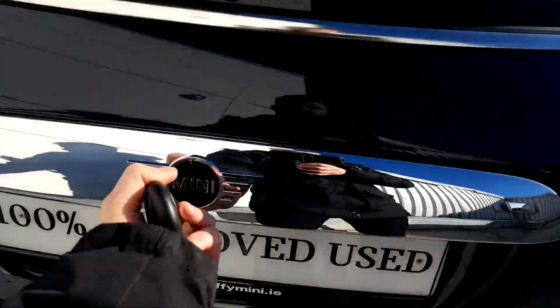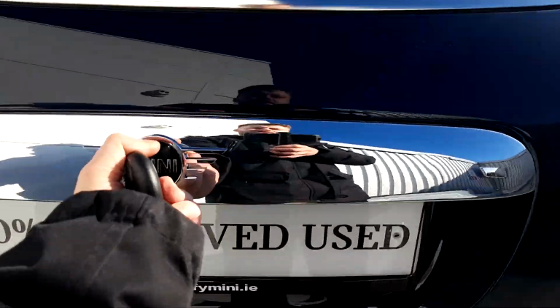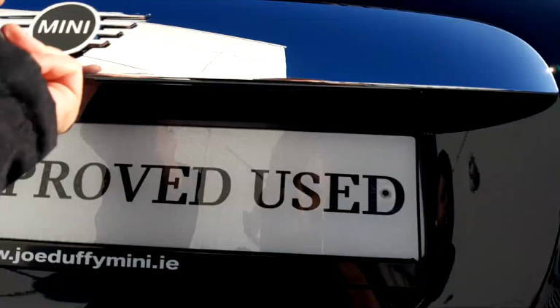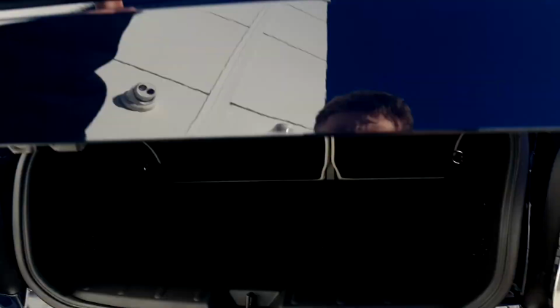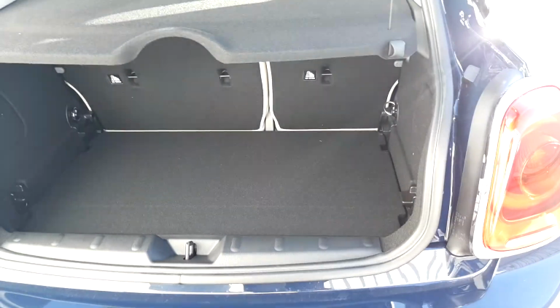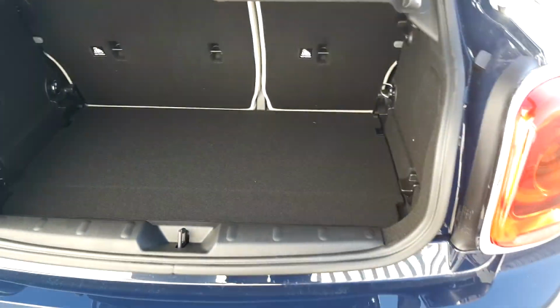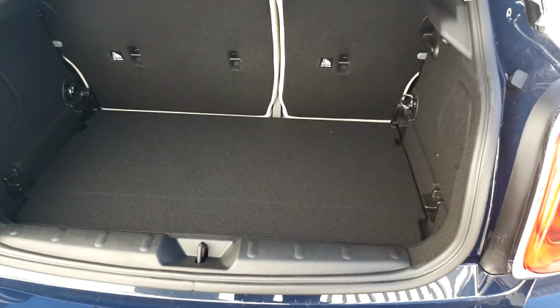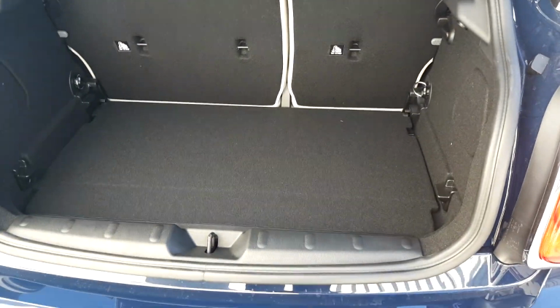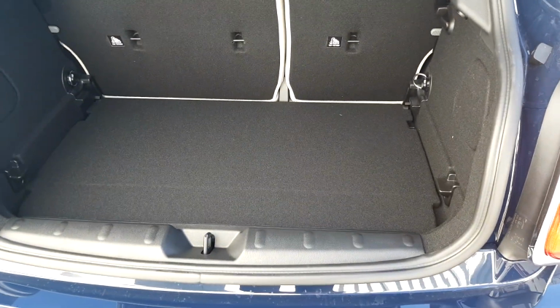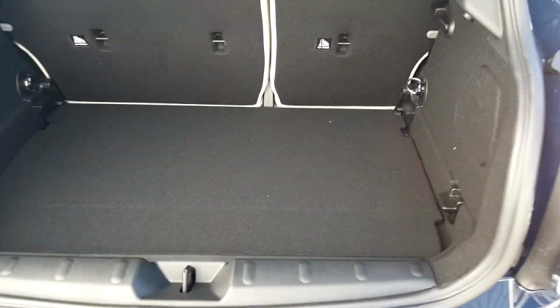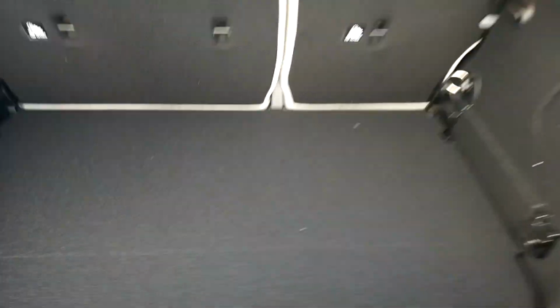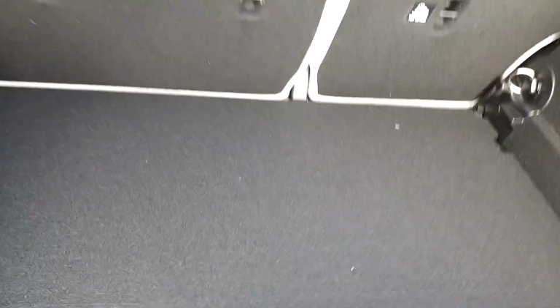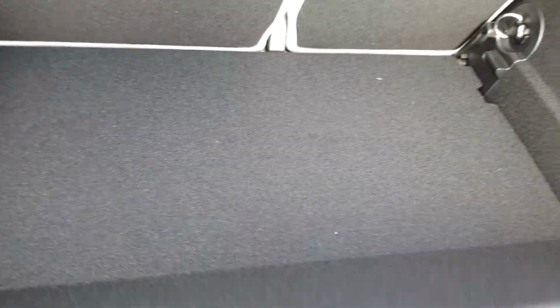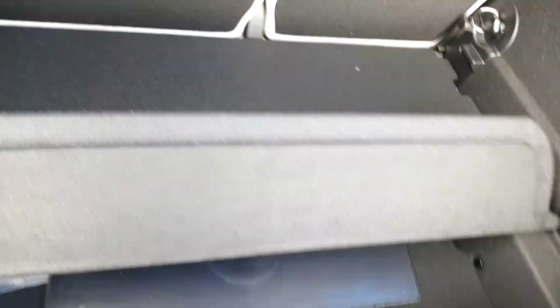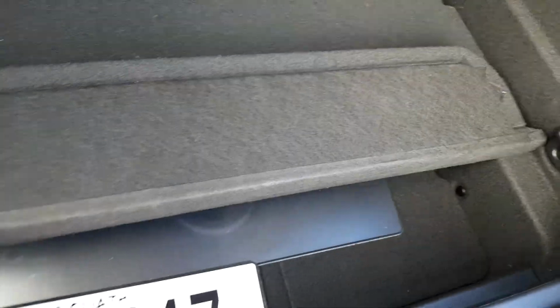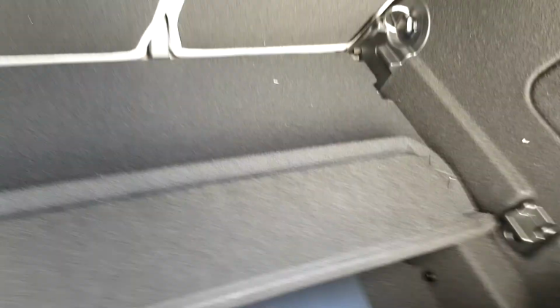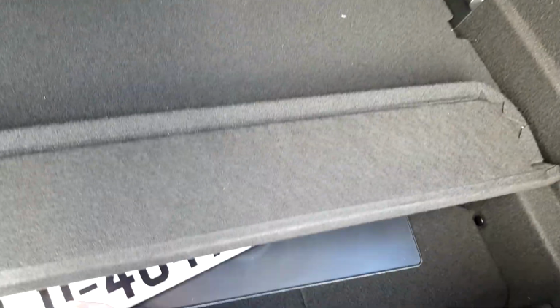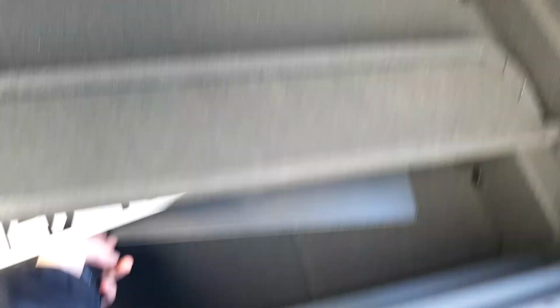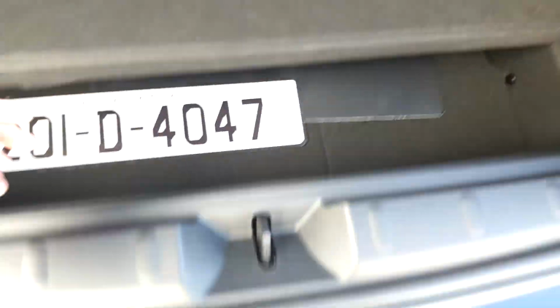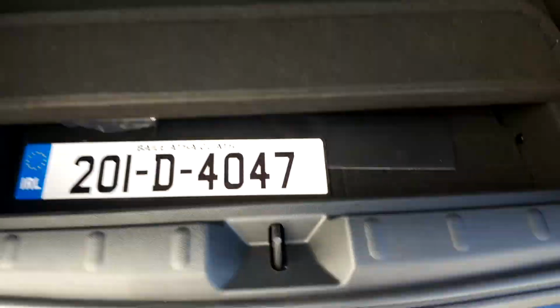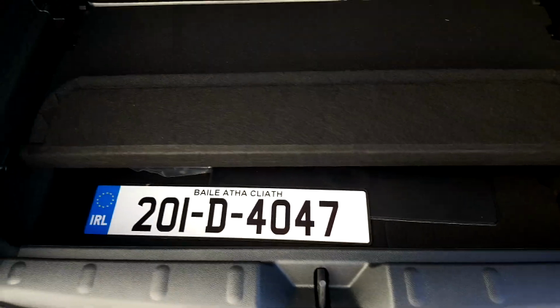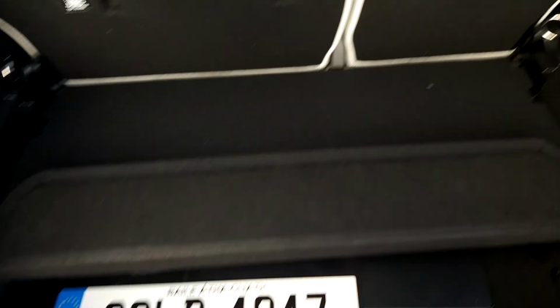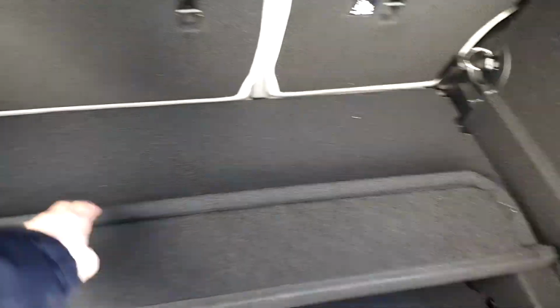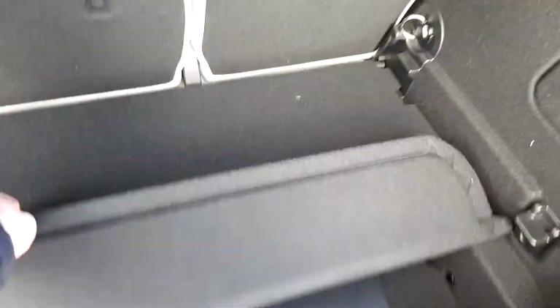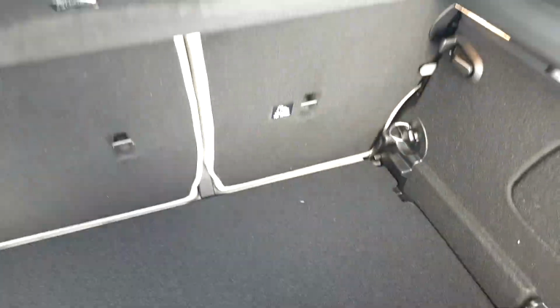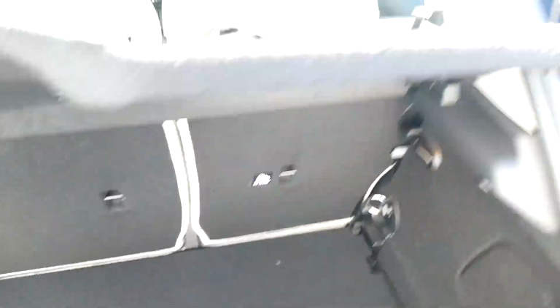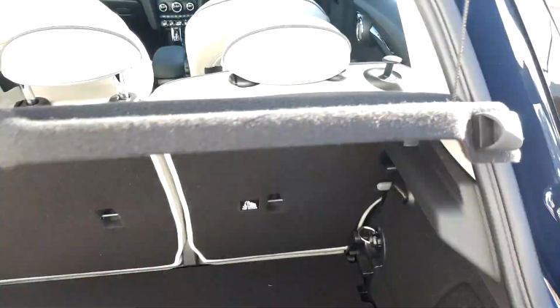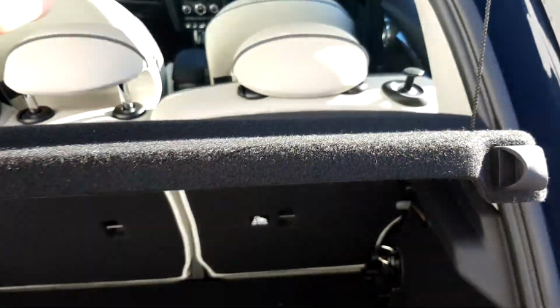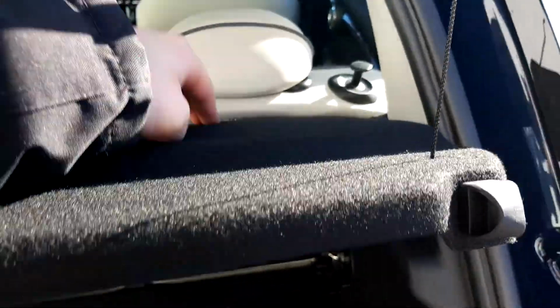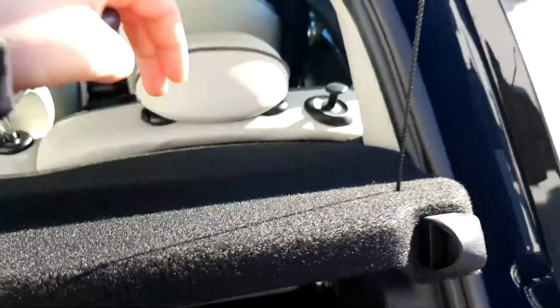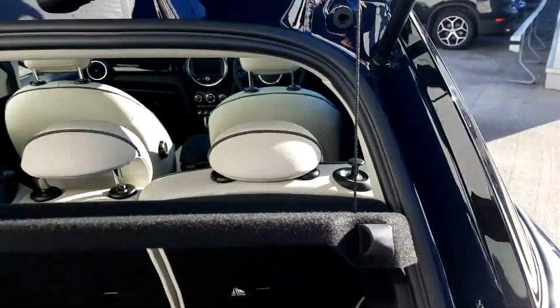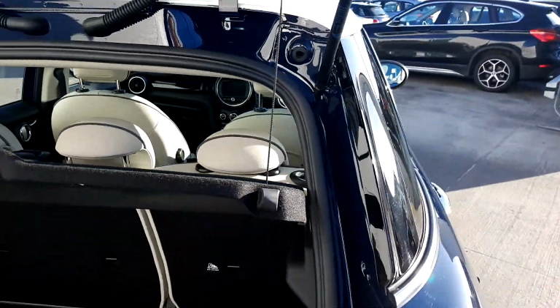In the boot there's plenty of space. This lip here does fold down so you get extra space, and the back seats also fold down if you need even more room.